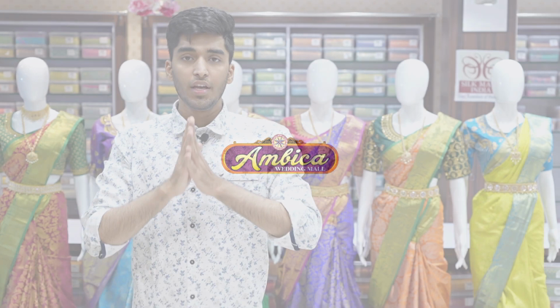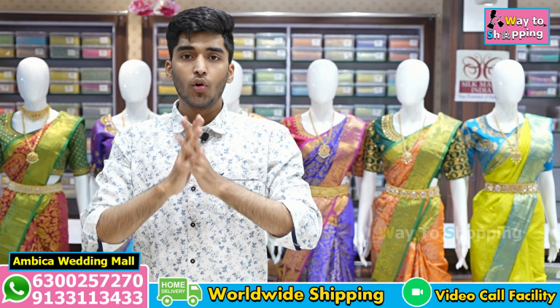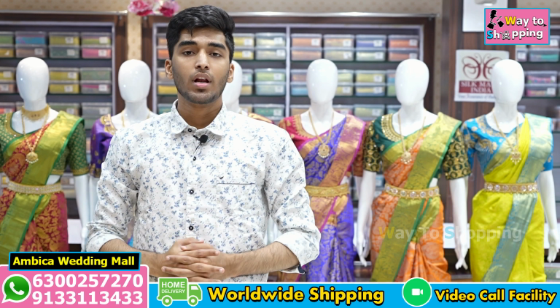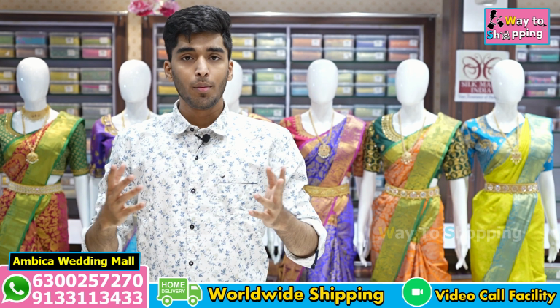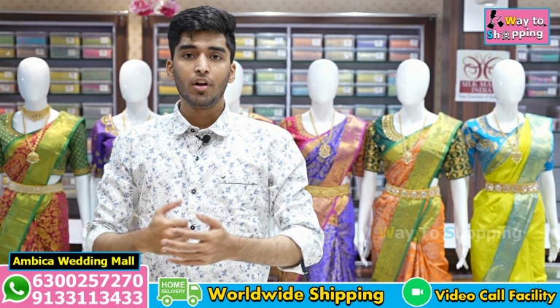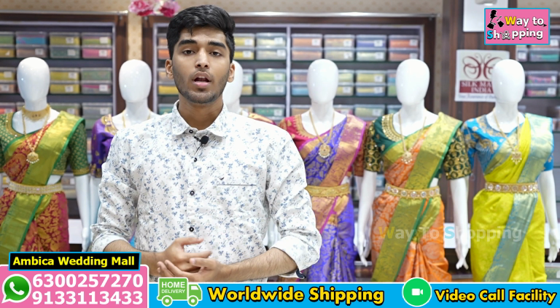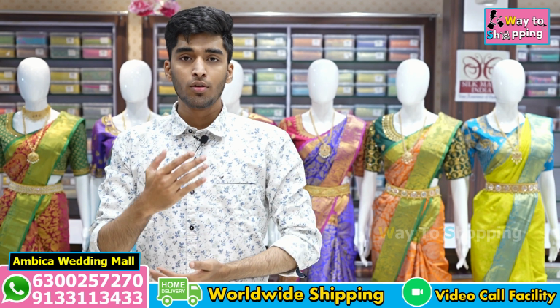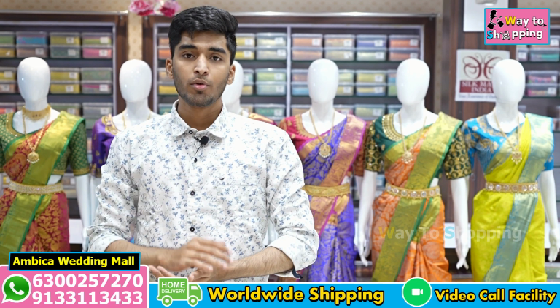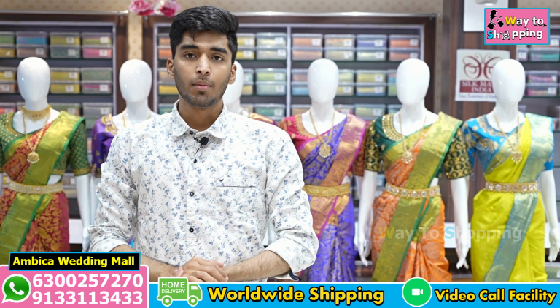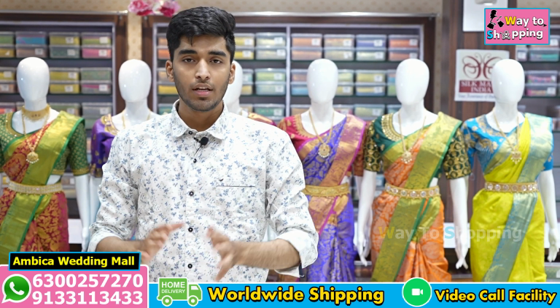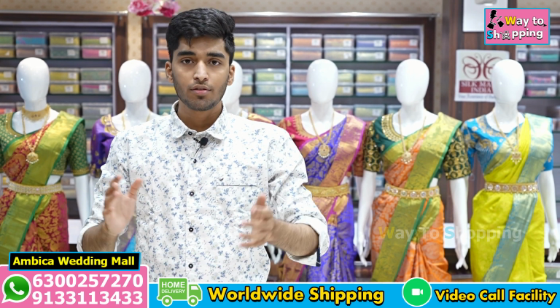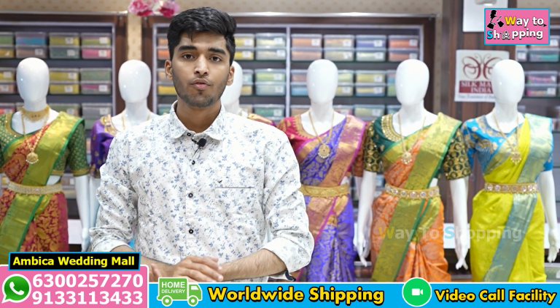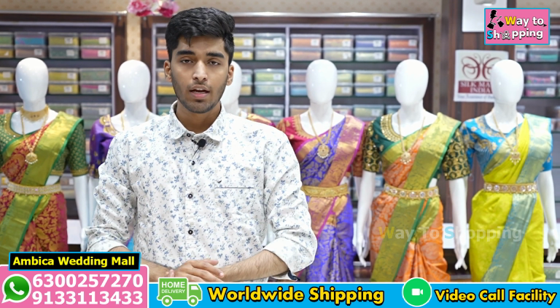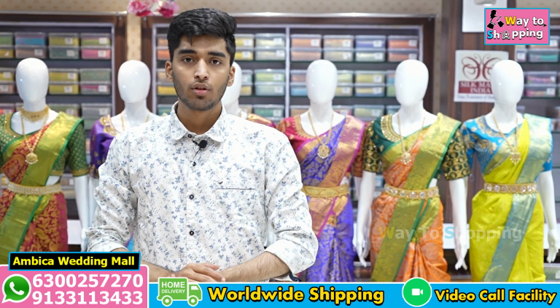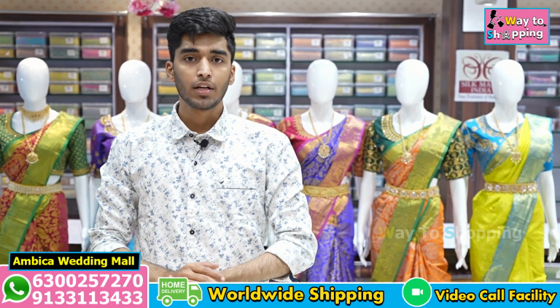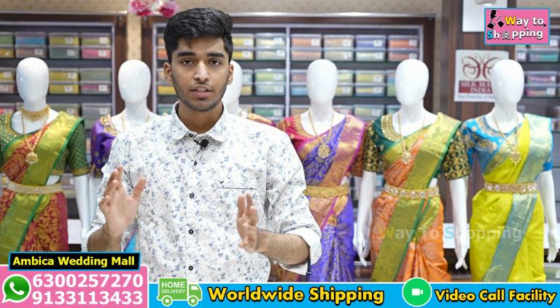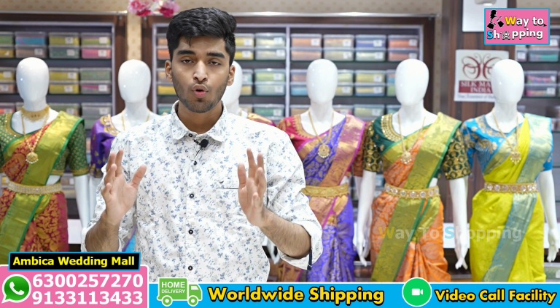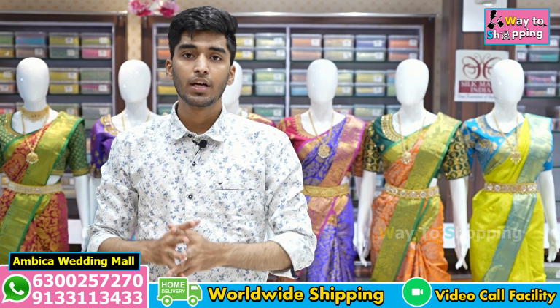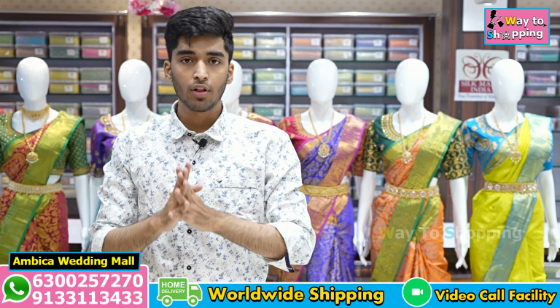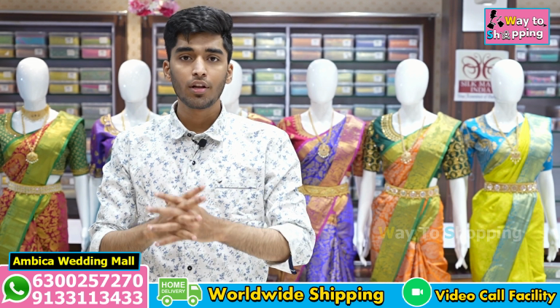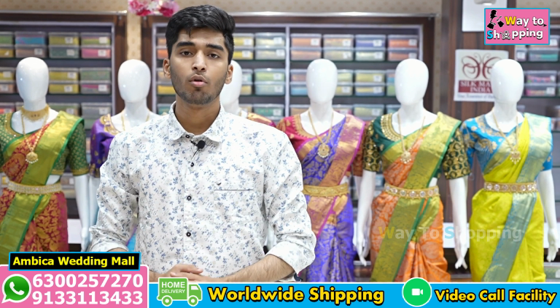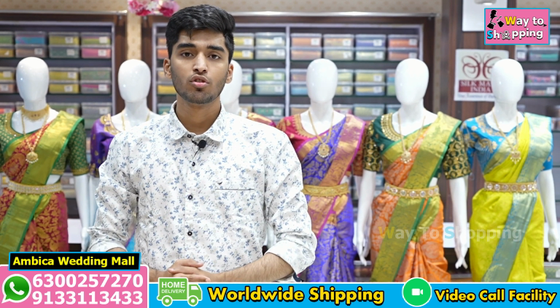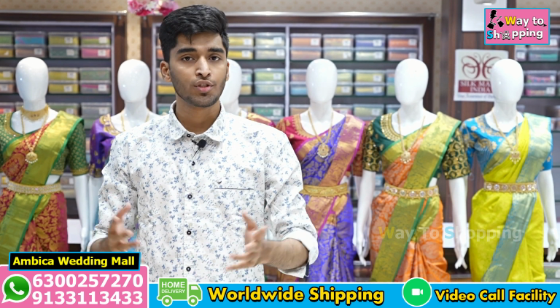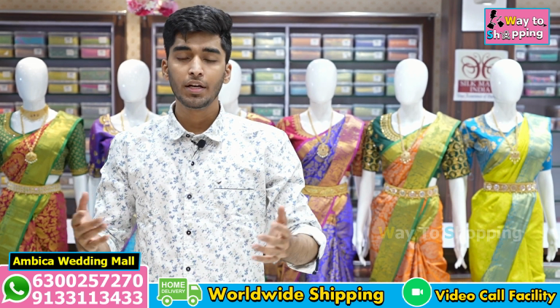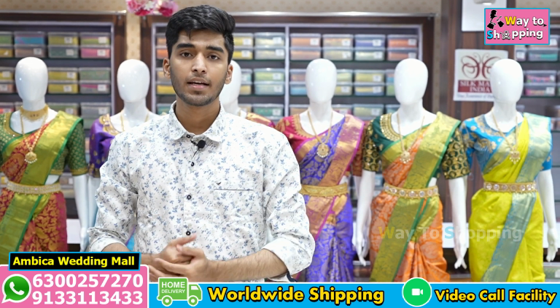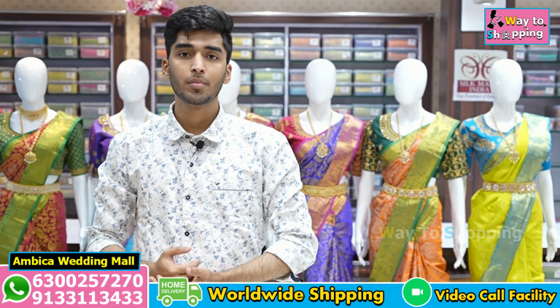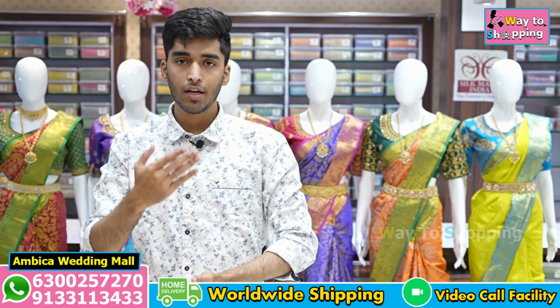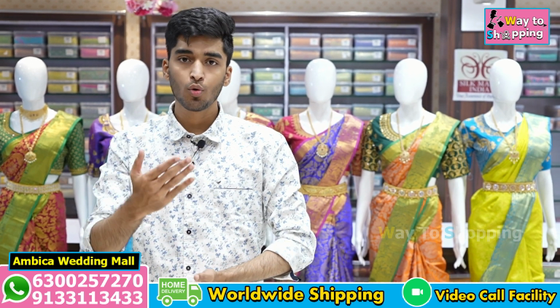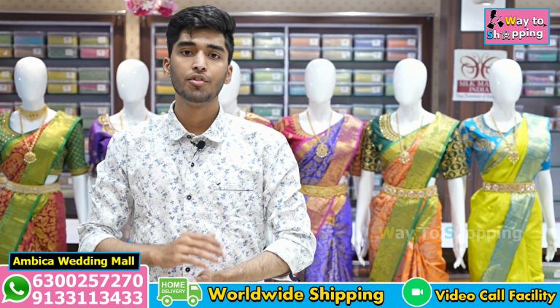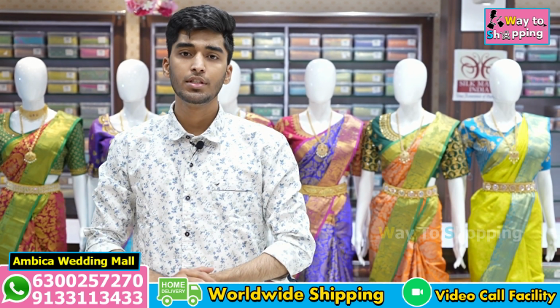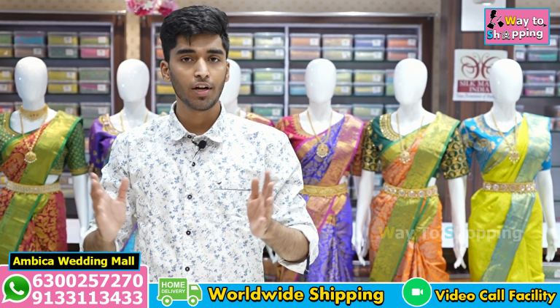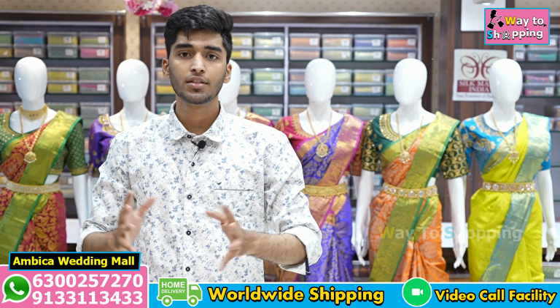Hello Andy, welcome to Ambika Wedding Mall. Andy Rojas presents the exclusive wedding collection of sarees — a very extensive collection of sarees. I will purchase the sarees directly from the store to show you the wedding collection.